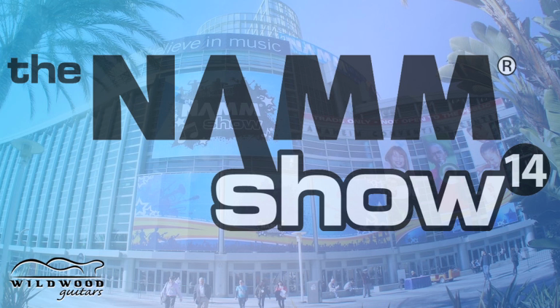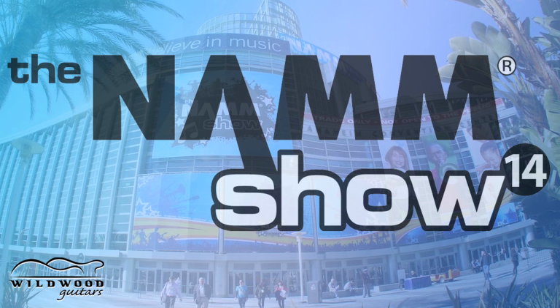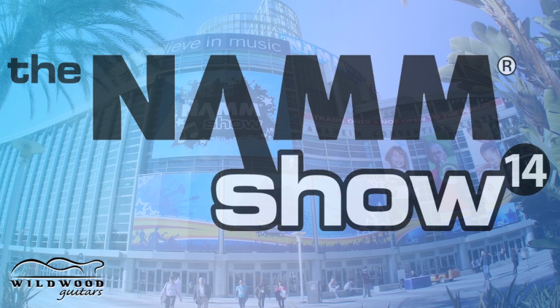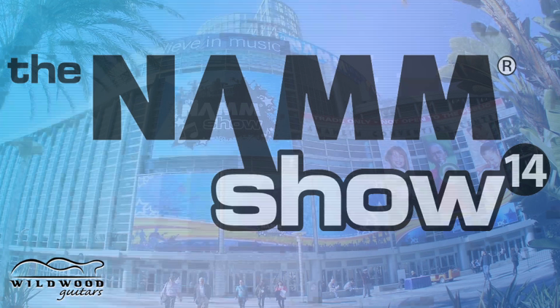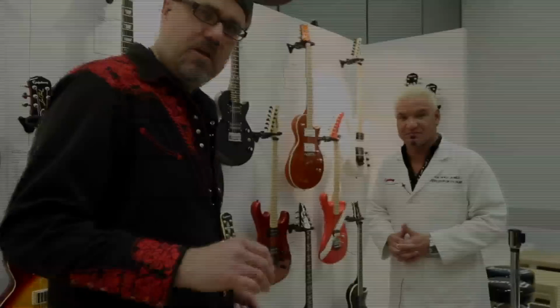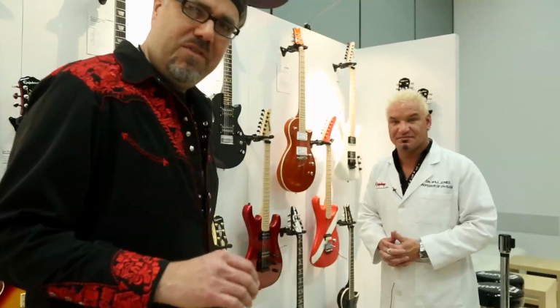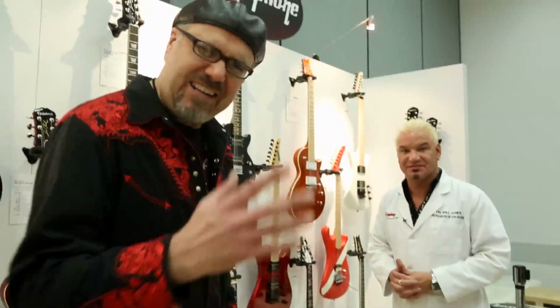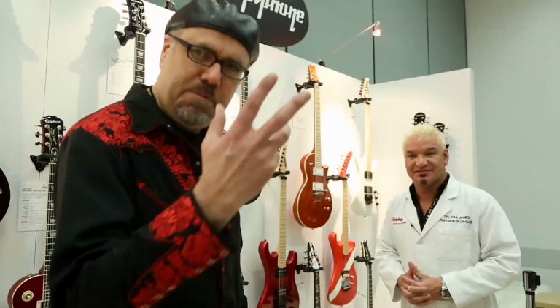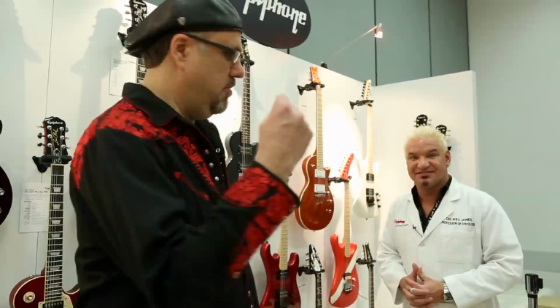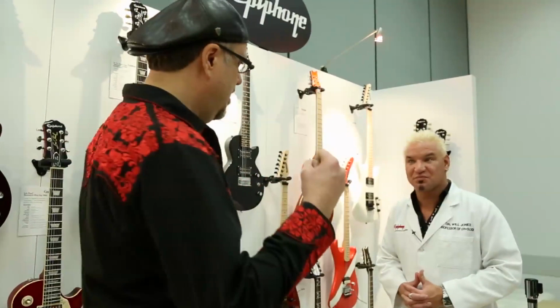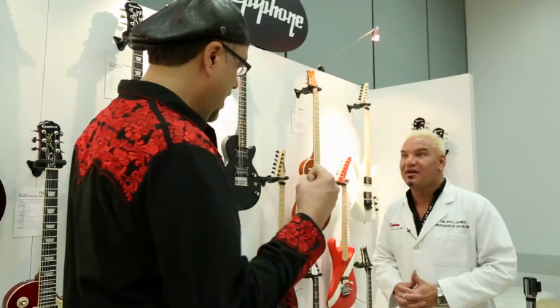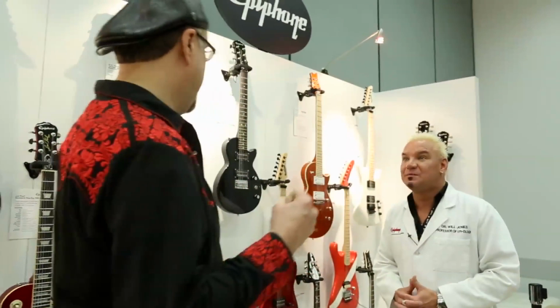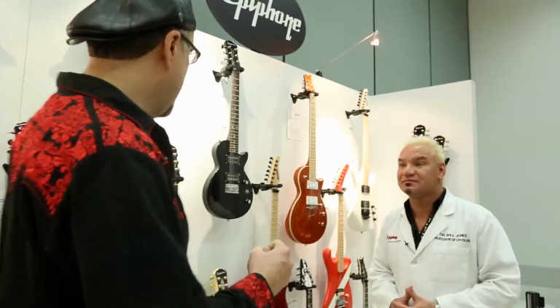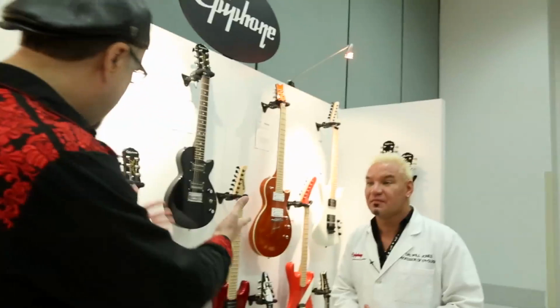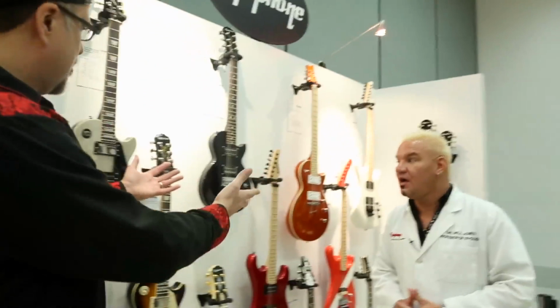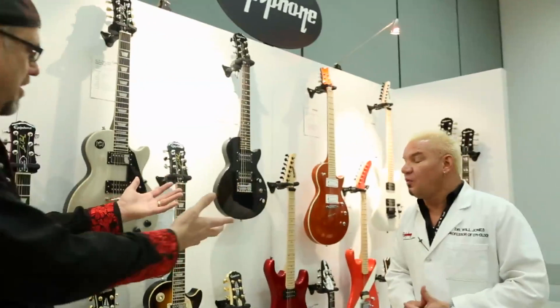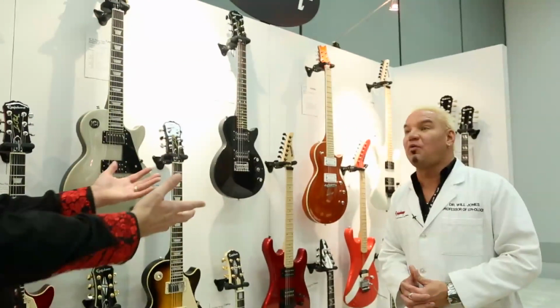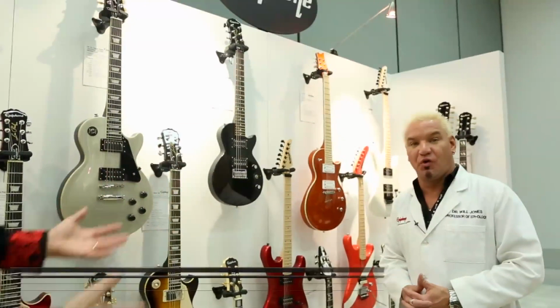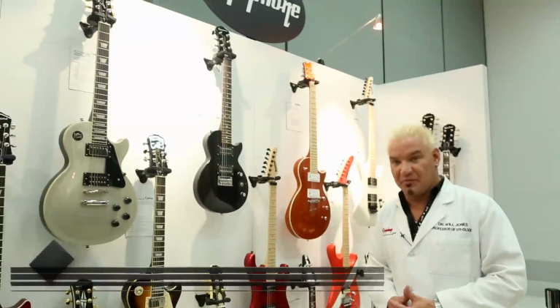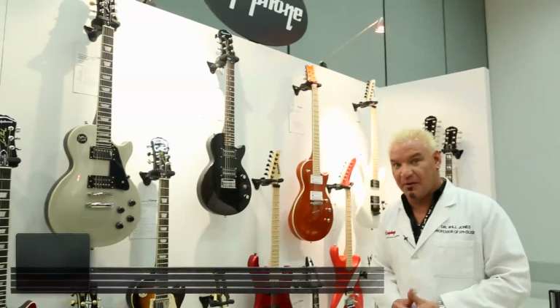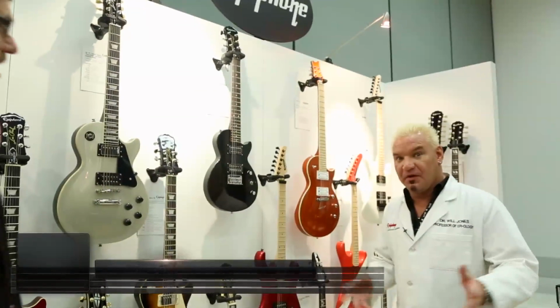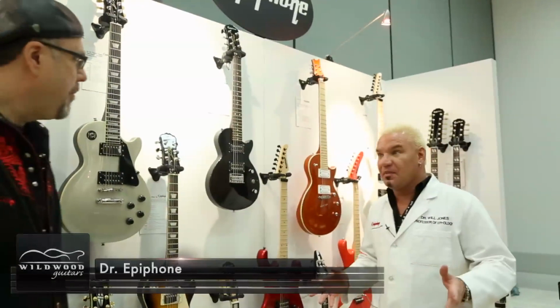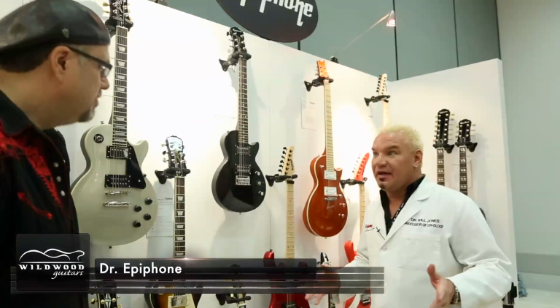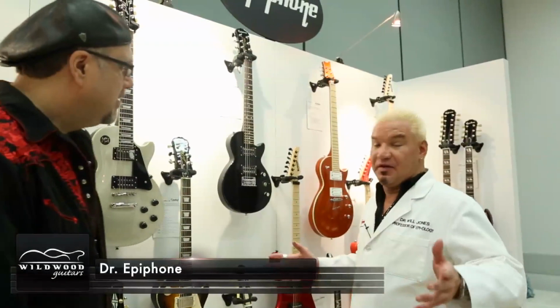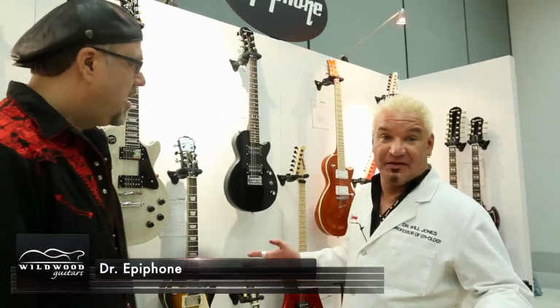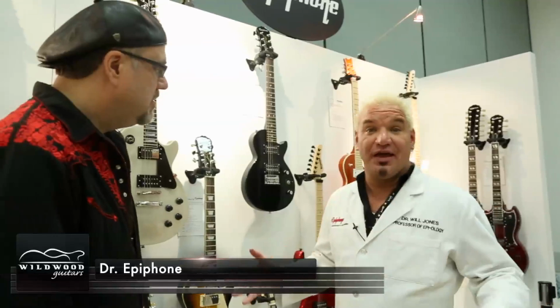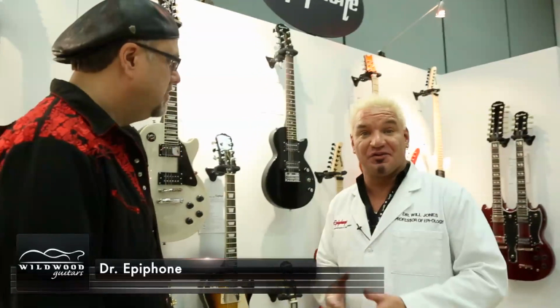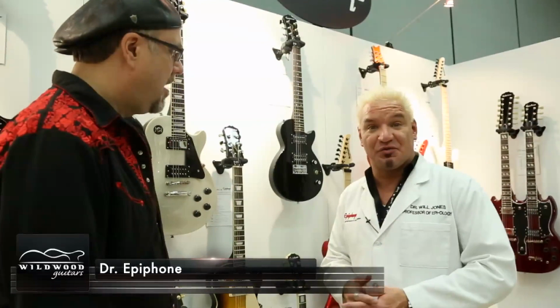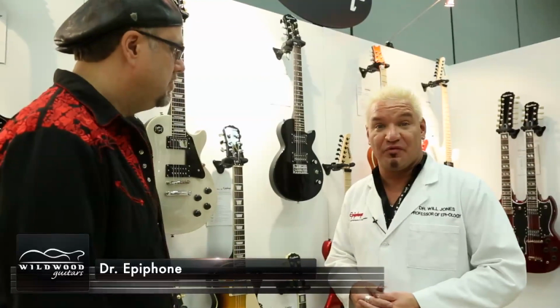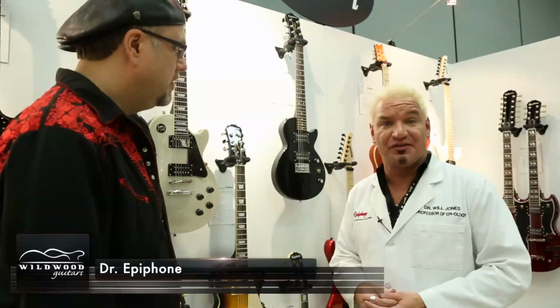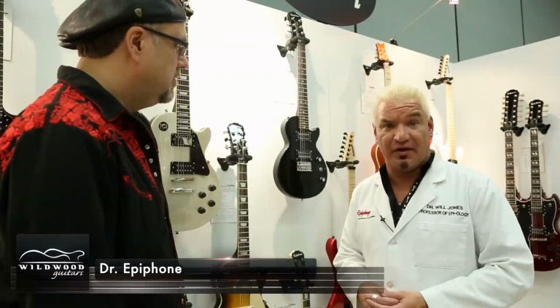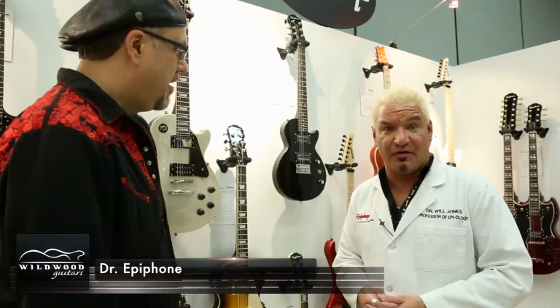All right, we're checking out some of the new Epiphones here with Dr. Epiphone — Will, the Man on the Silver Mountain. What do we got over here in the corner? Let's go hardcore from the get-go. I can dig it. You can't listen to classic rock without a little Stairway to Heaven, right?